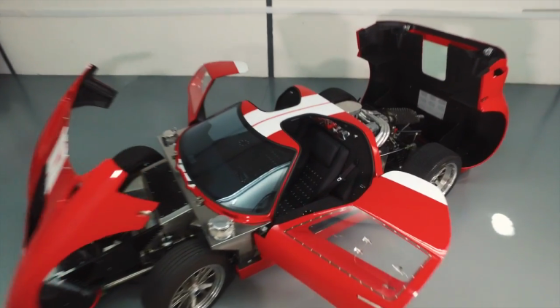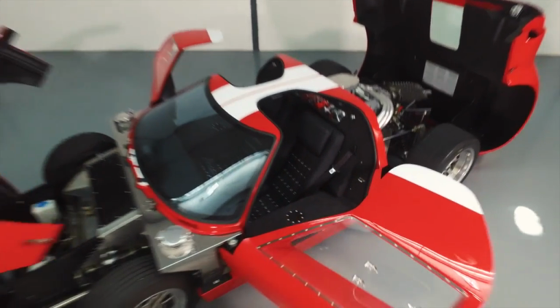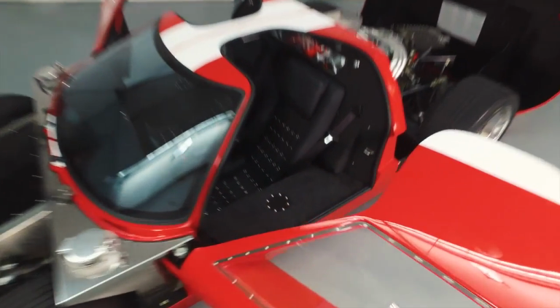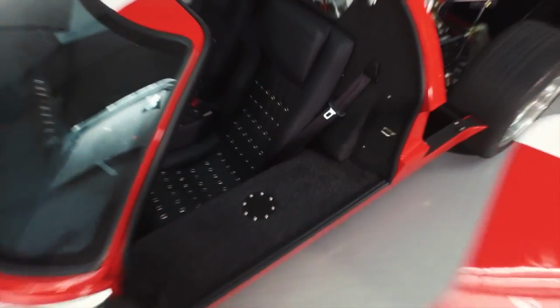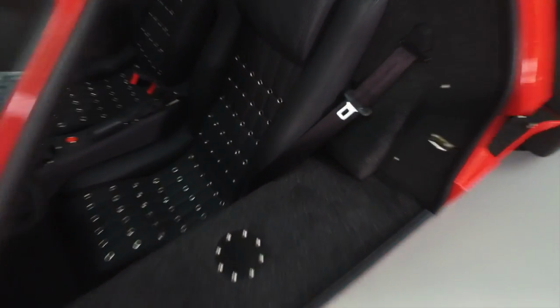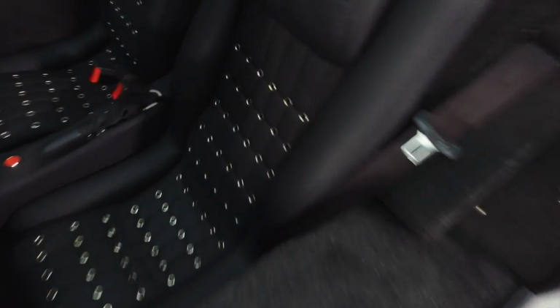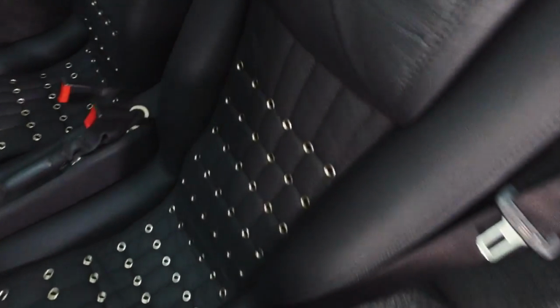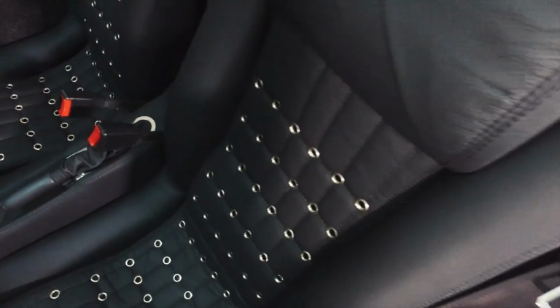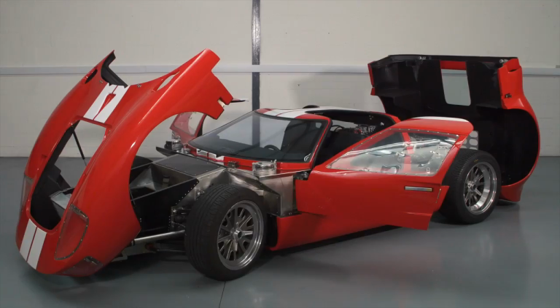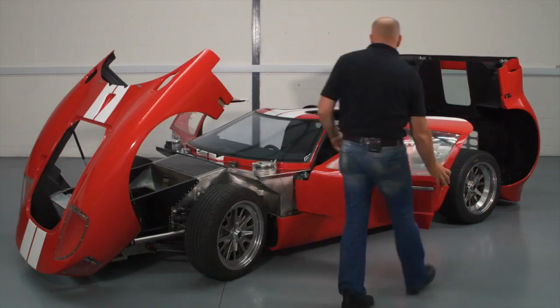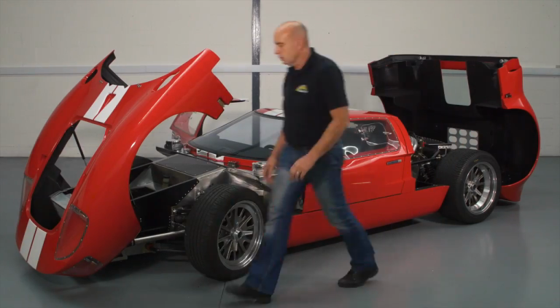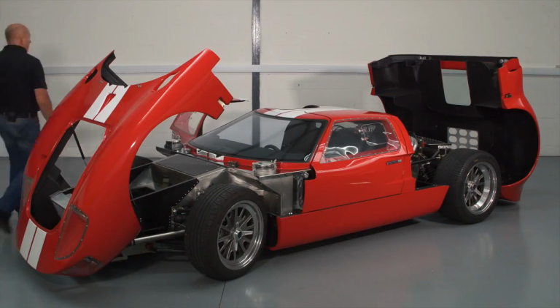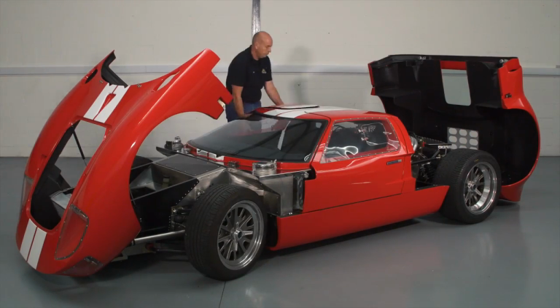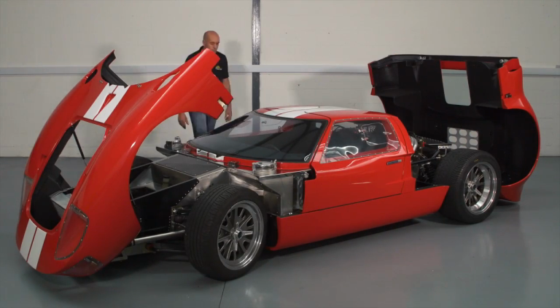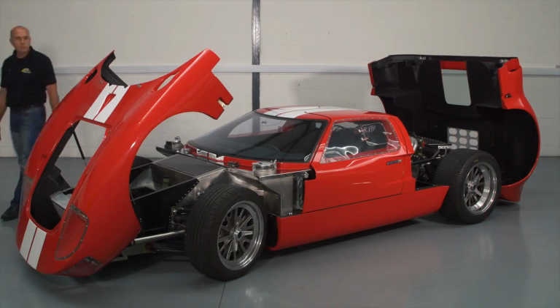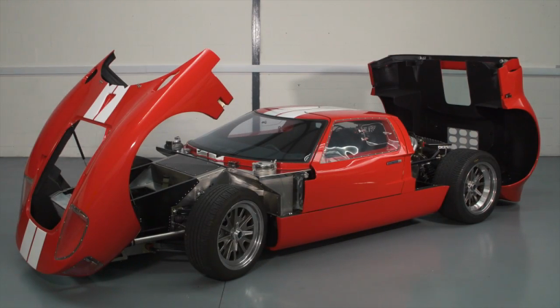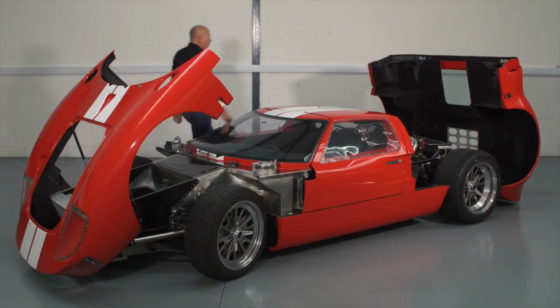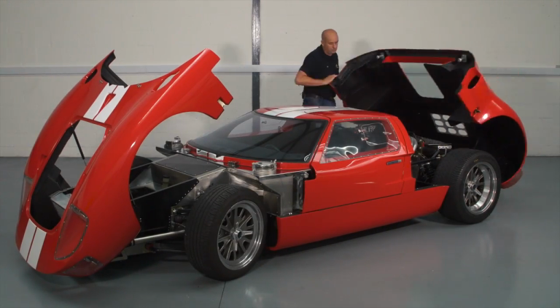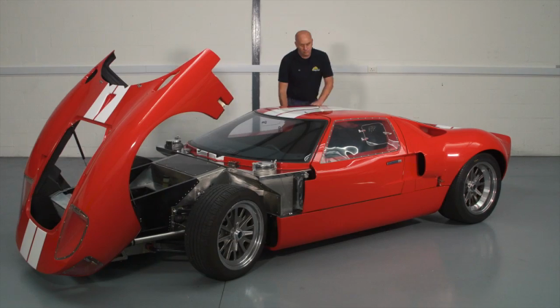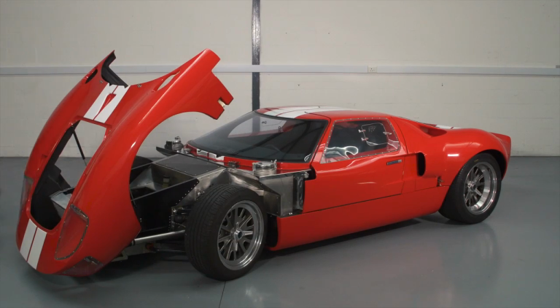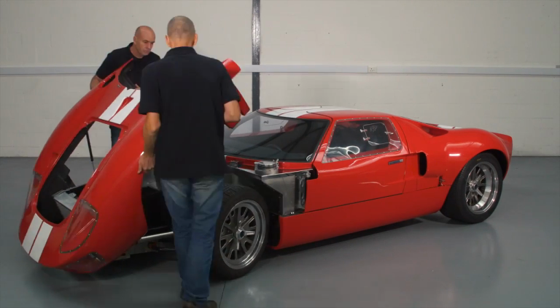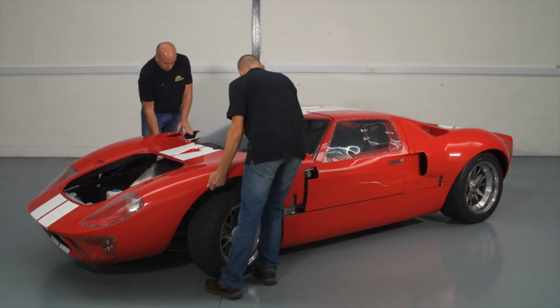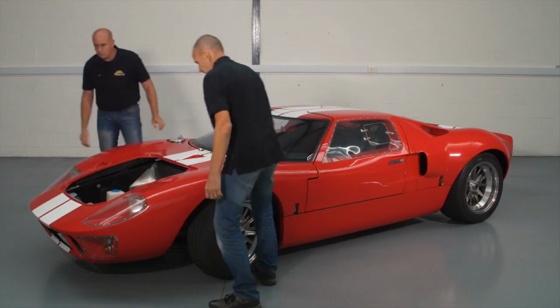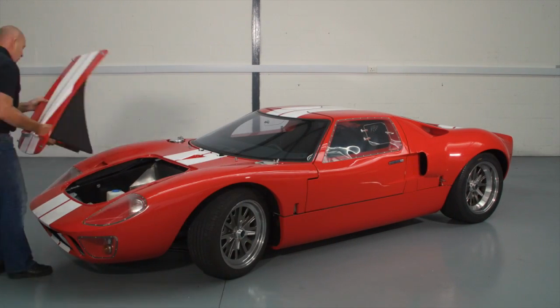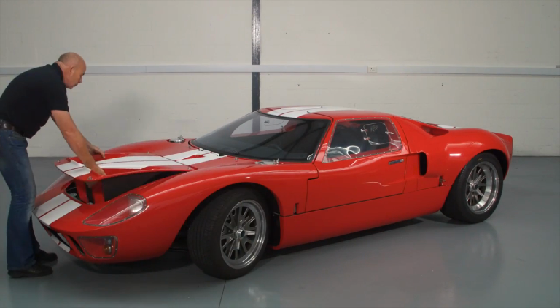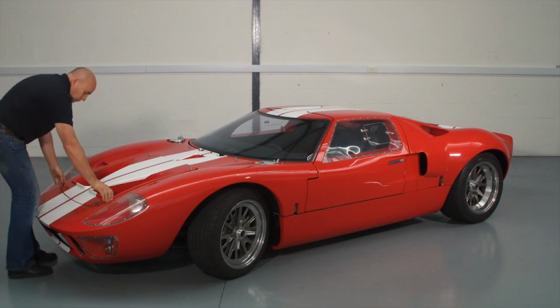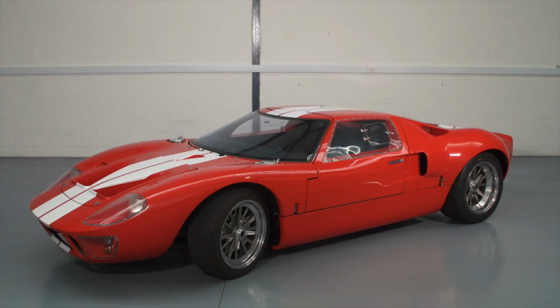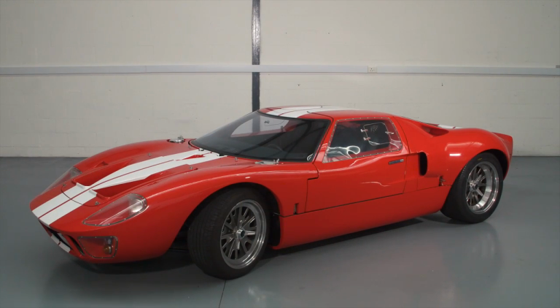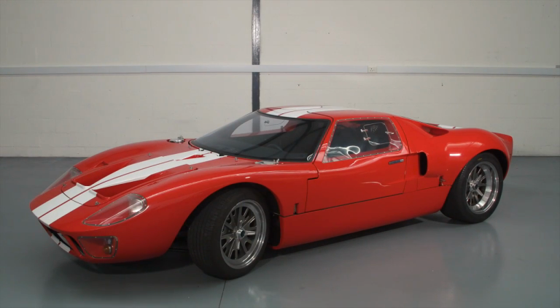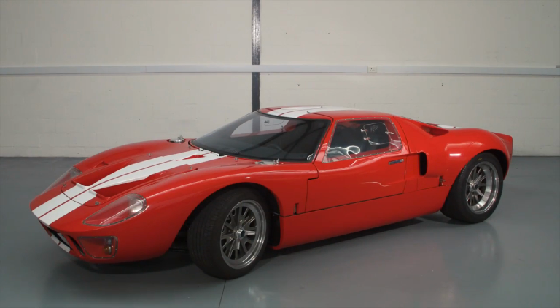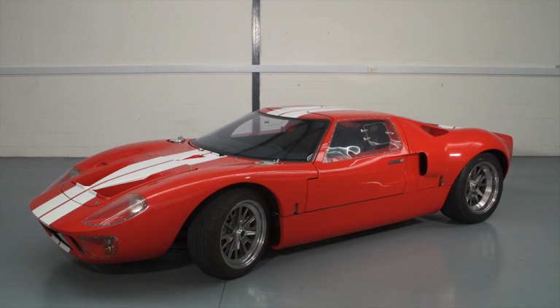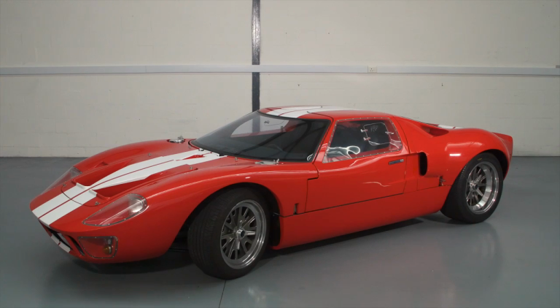We built approximately 170 of these cars, which were shipped all over the world. In 2006, the car was used as a pace car by Stirling Moss in the 24-hour Le Mans endurance race.